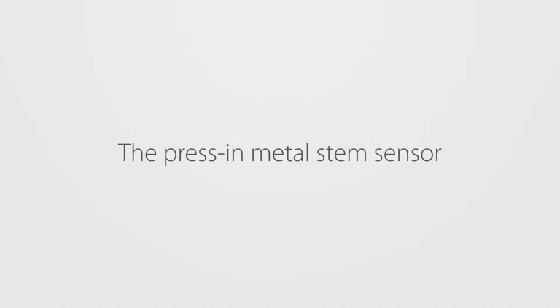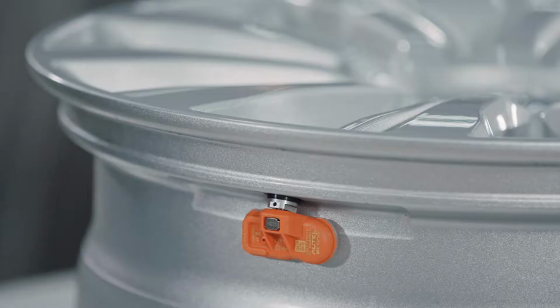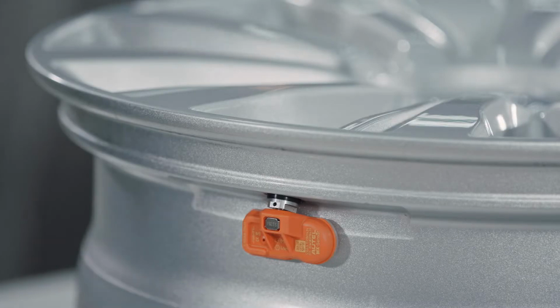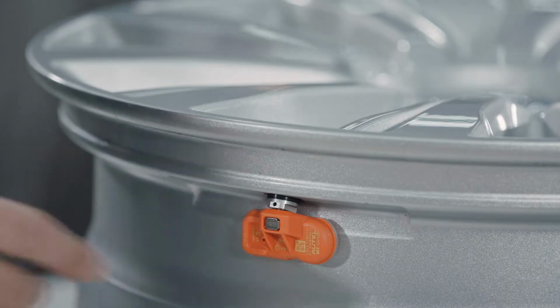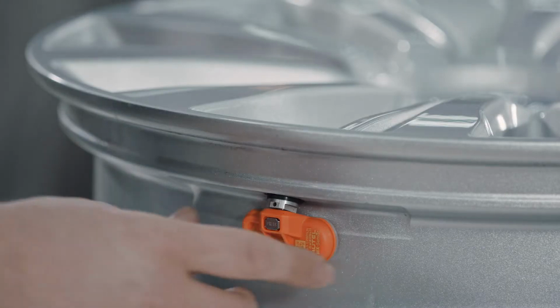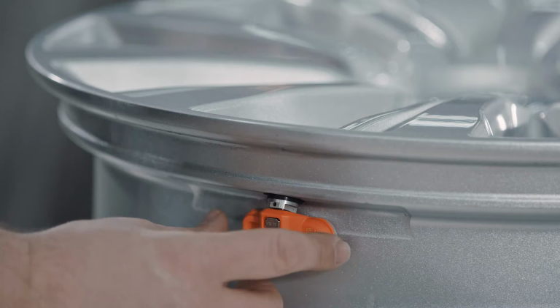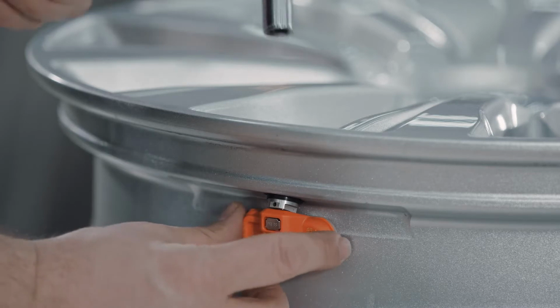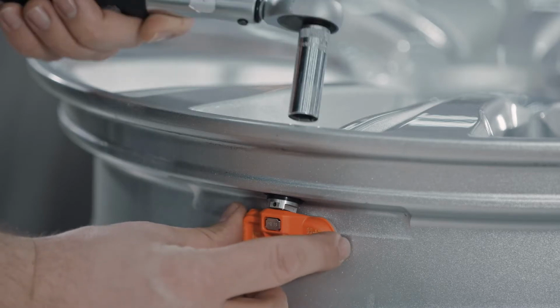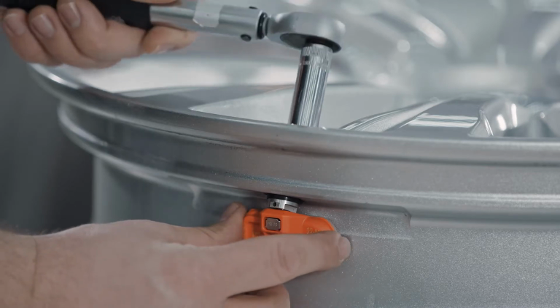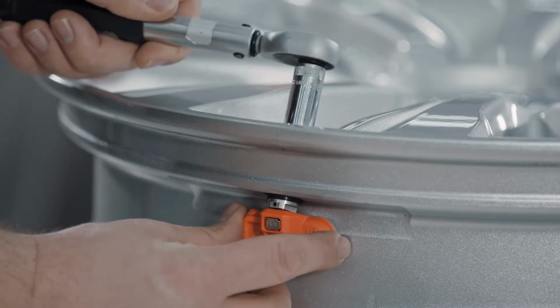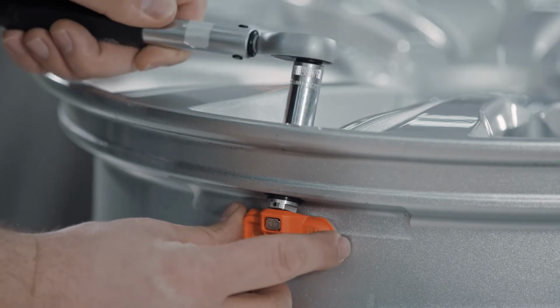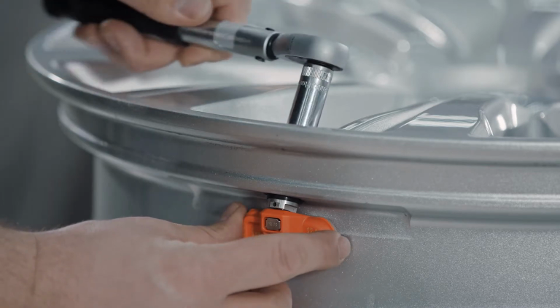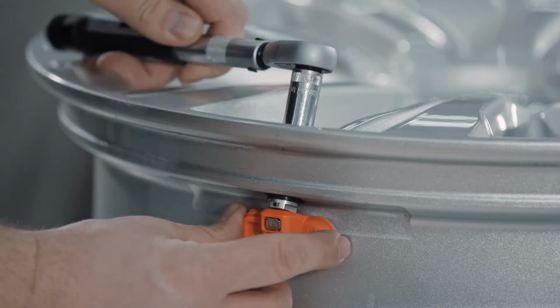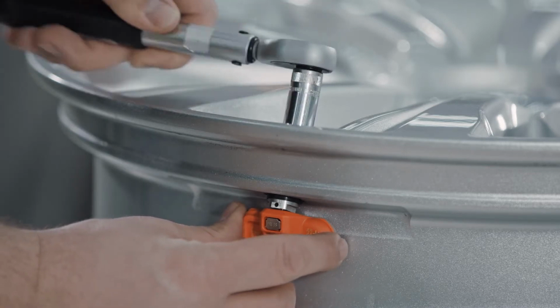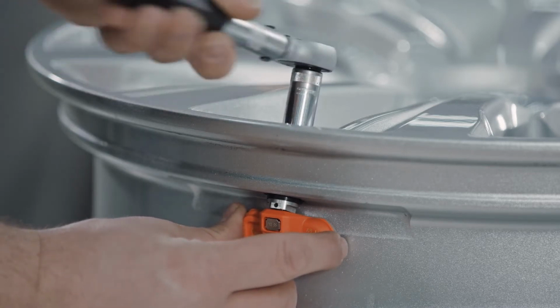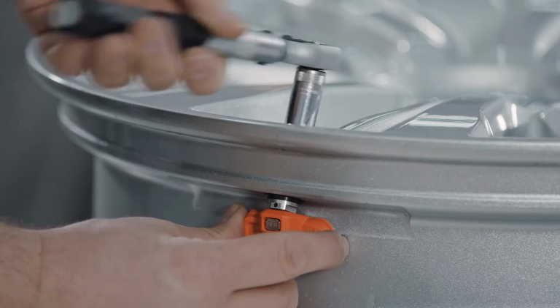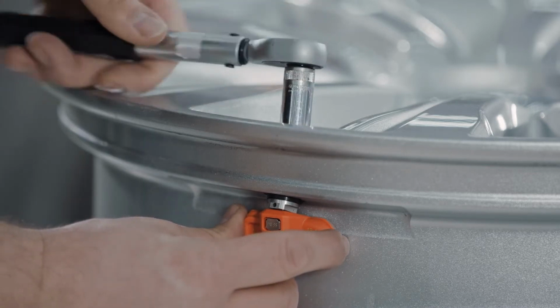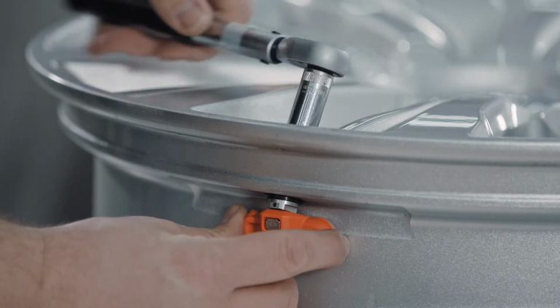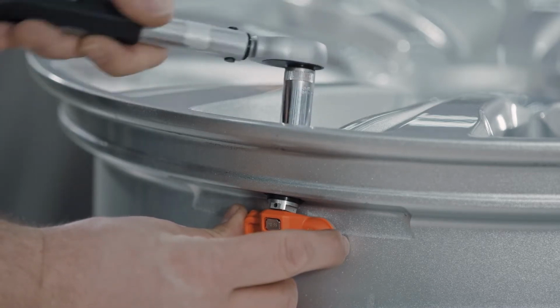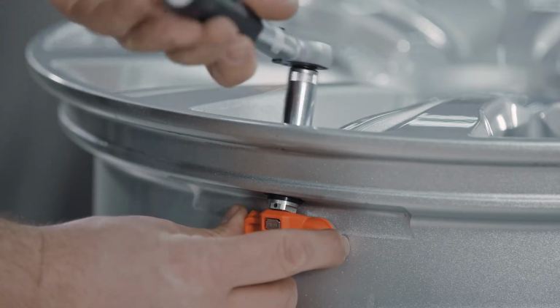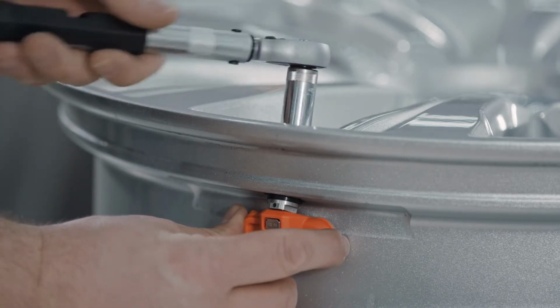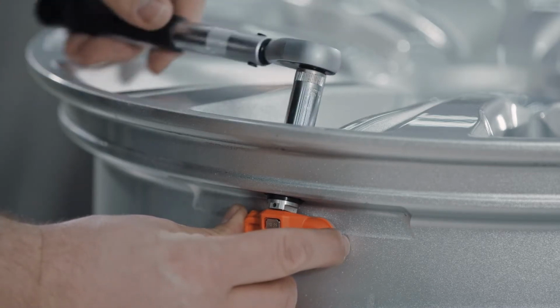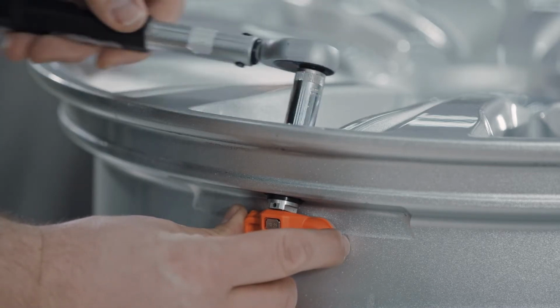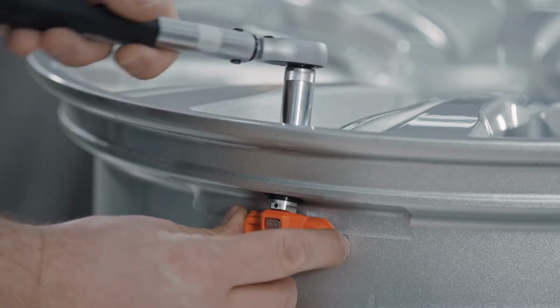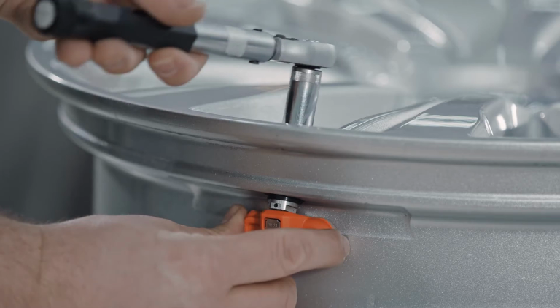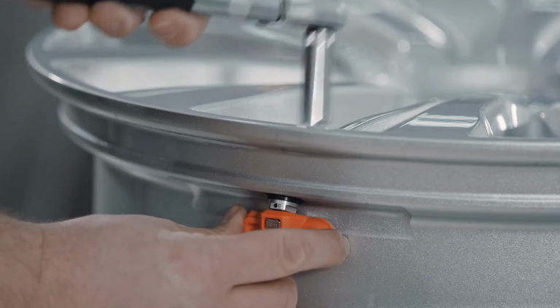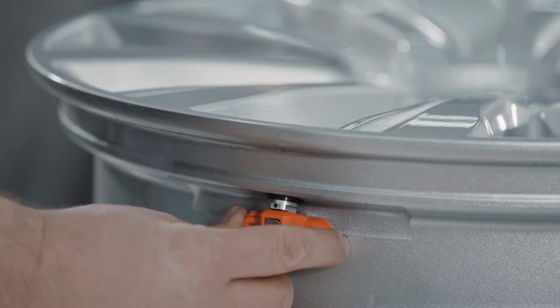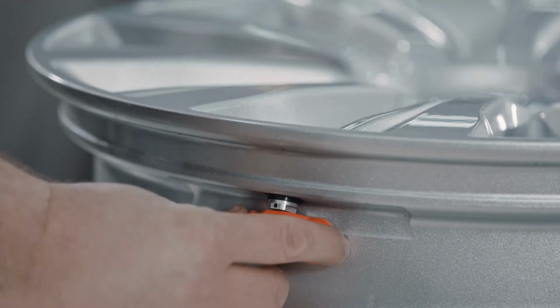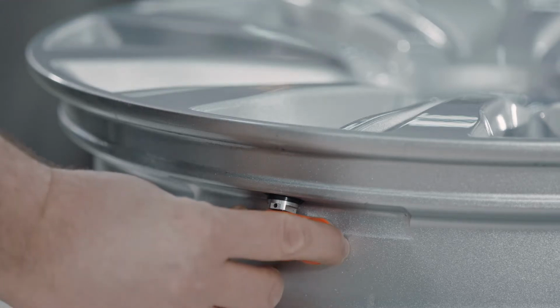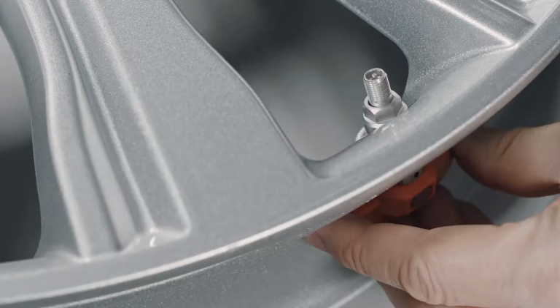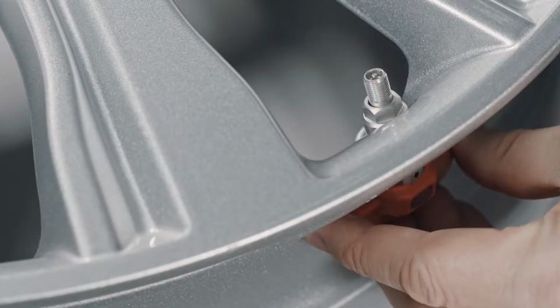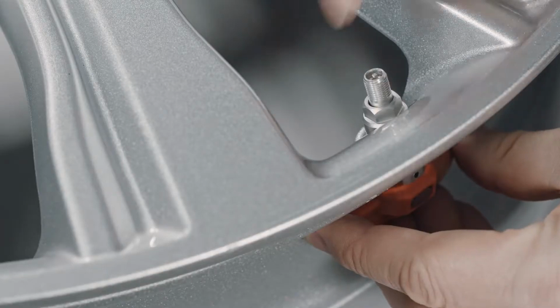To dismount the press-in metal stem sensor, remove the cap, screw nut, and washer from the valve stem, and then remove the stem from the rim.